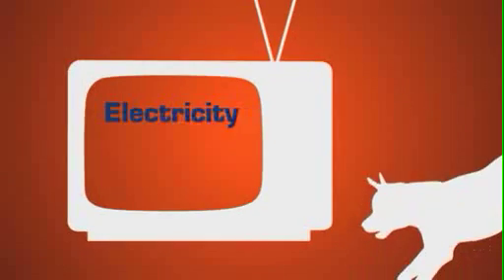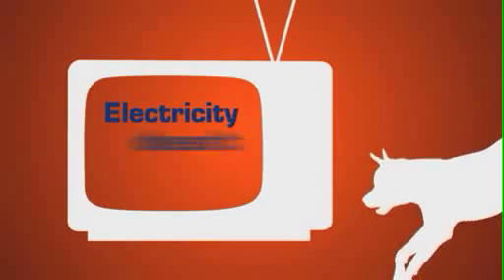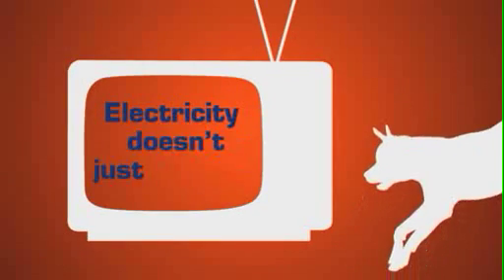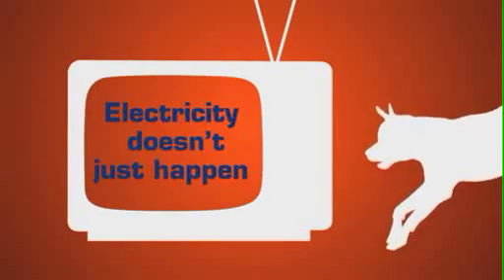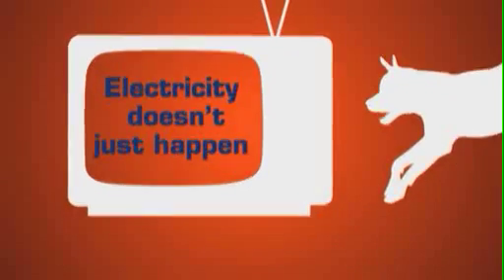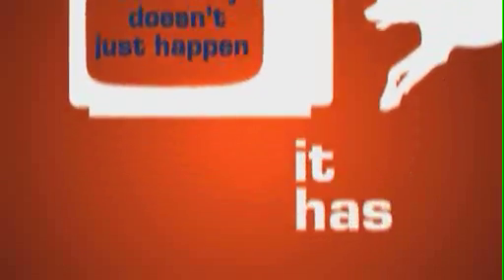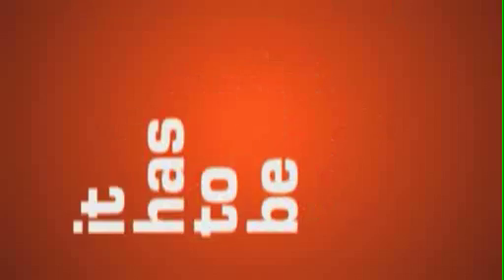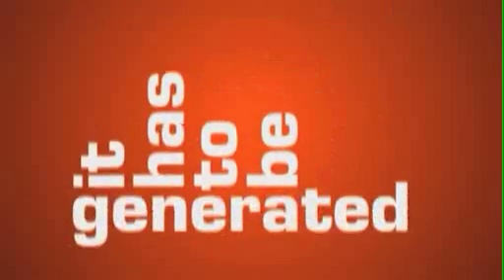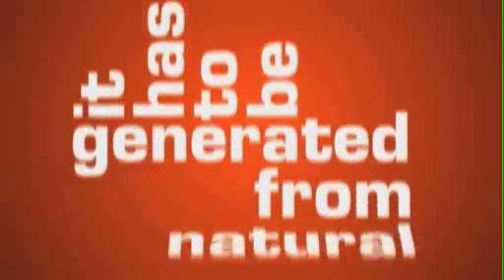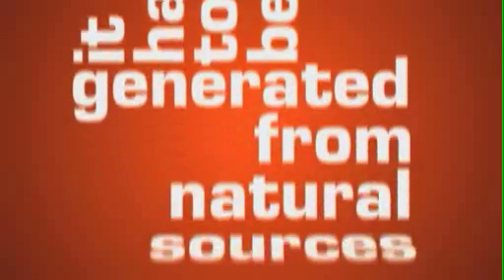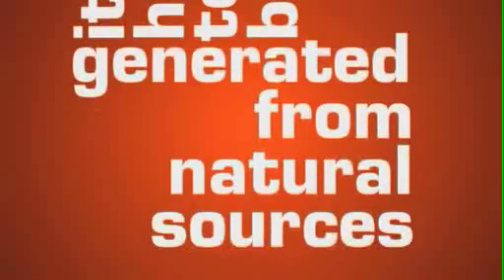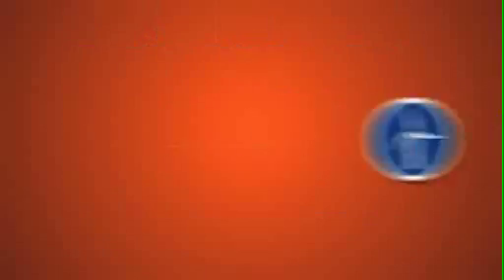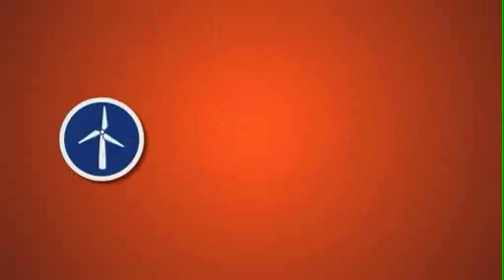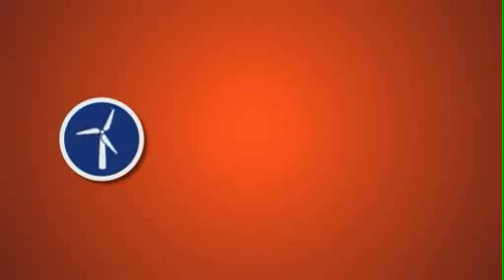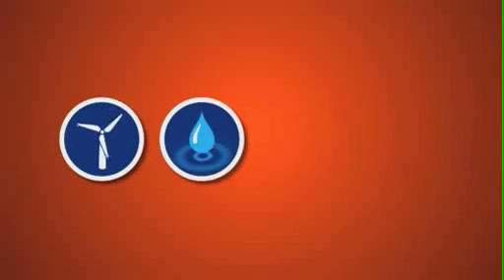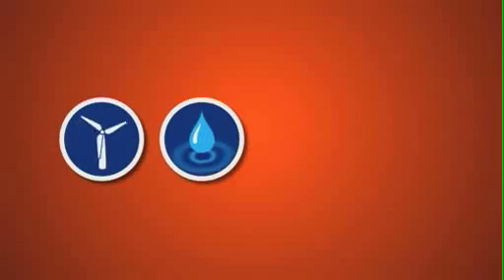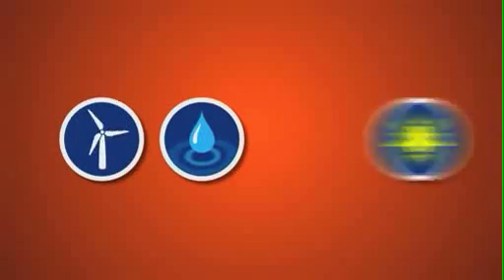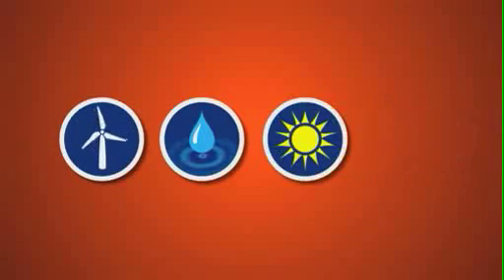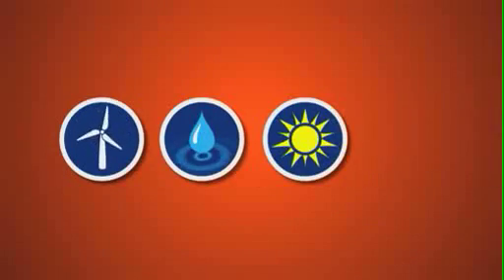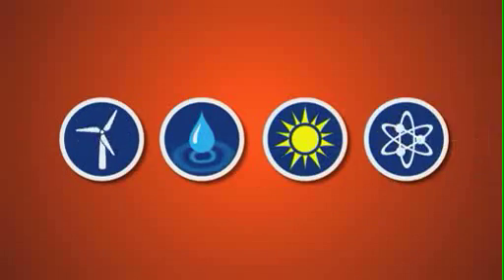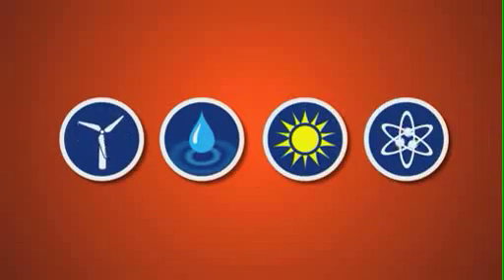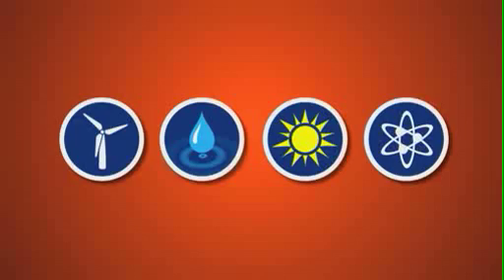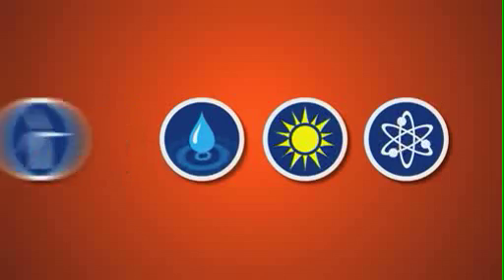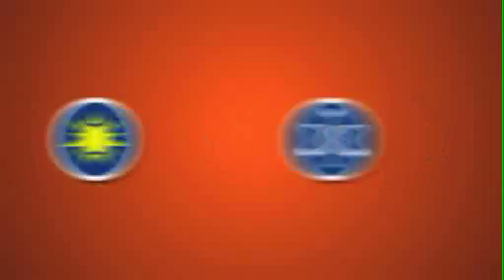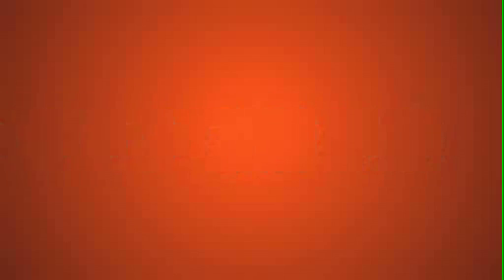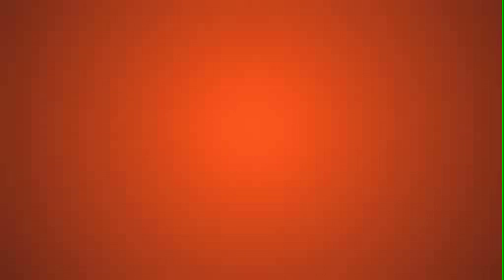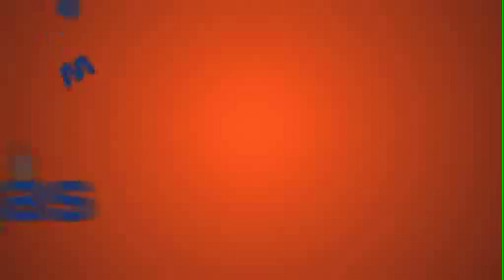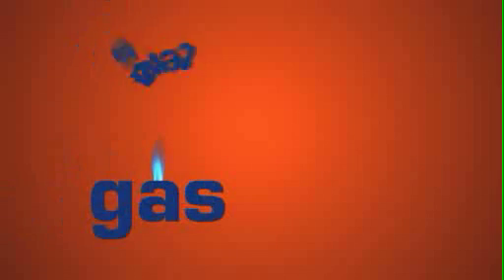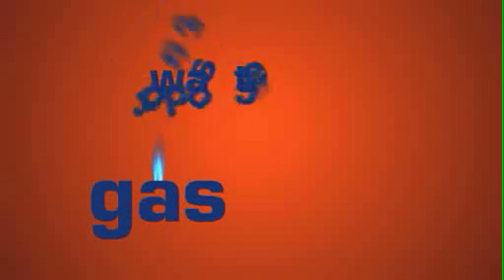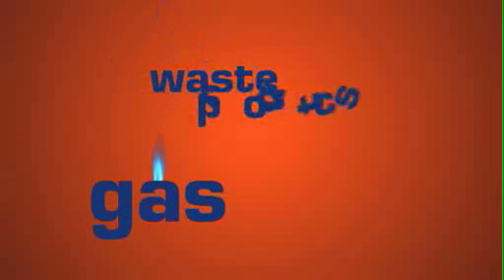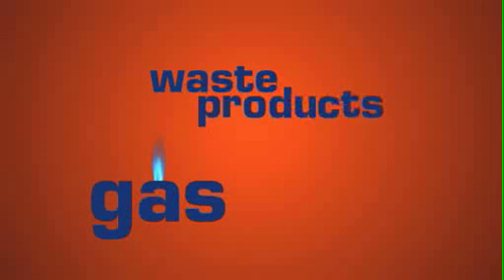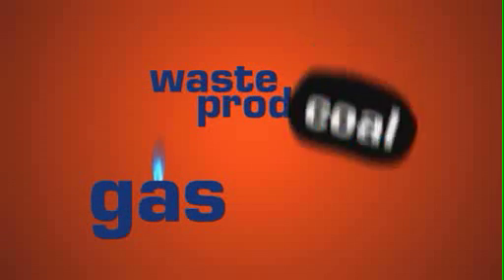Electricity doesn't just happen. It has to be generated from natural sources like wind, water and the sun, or nuclear reaction. Or from fuels like gas, waste products or coal.